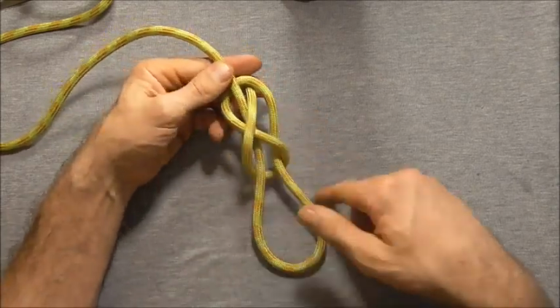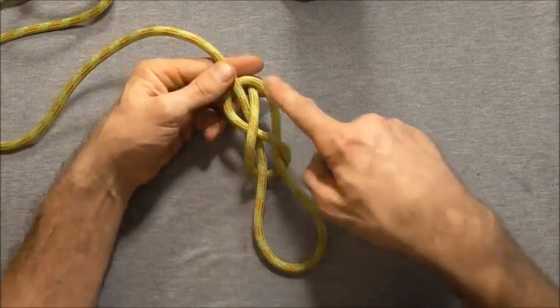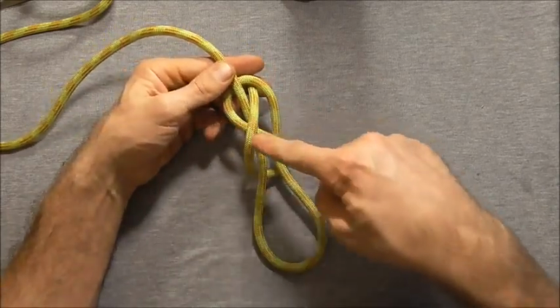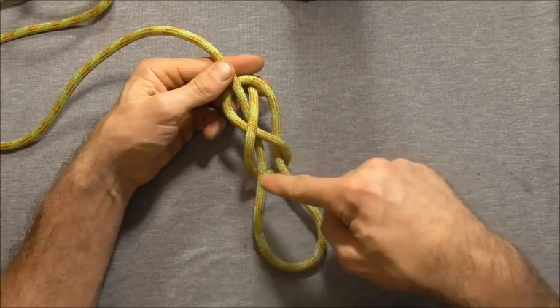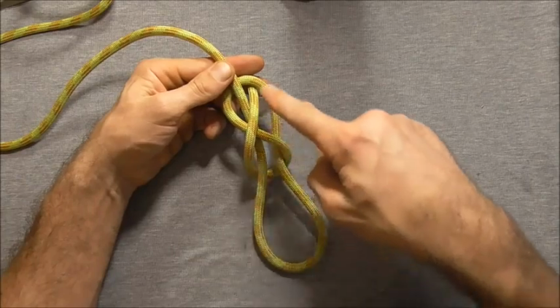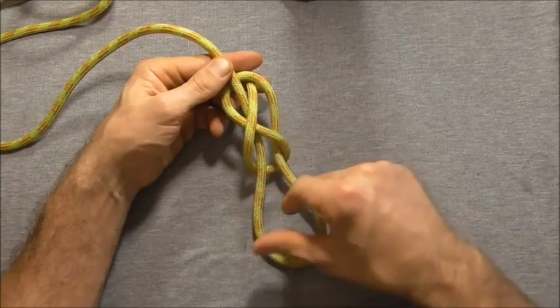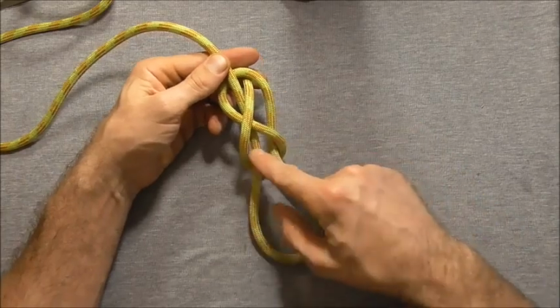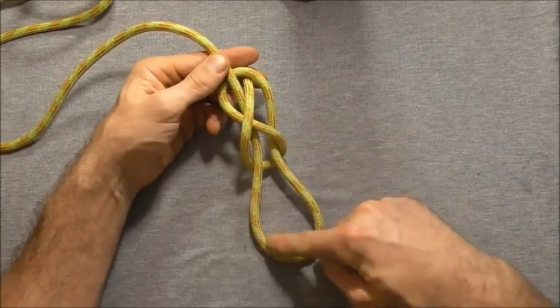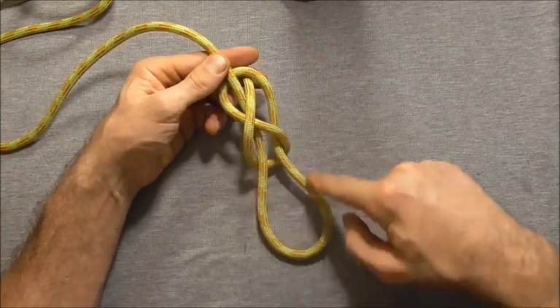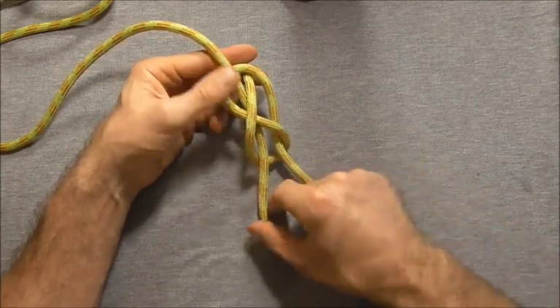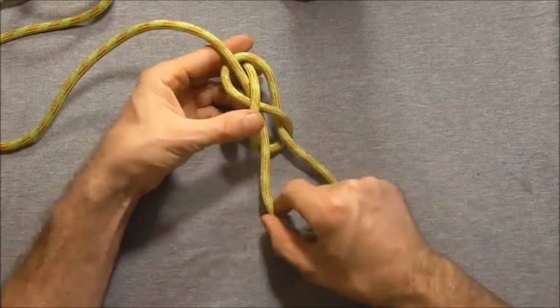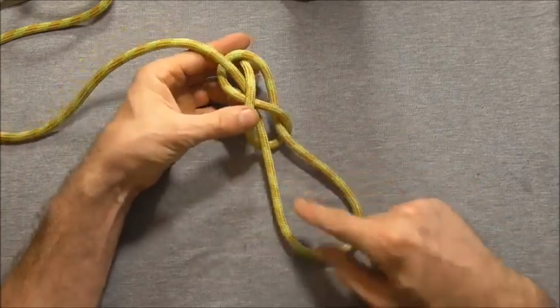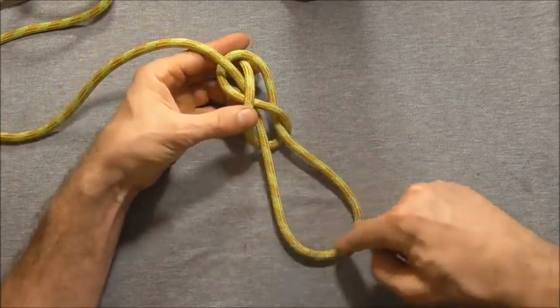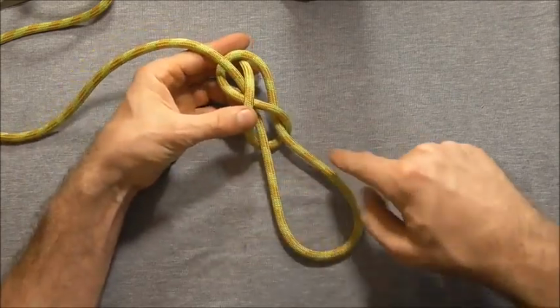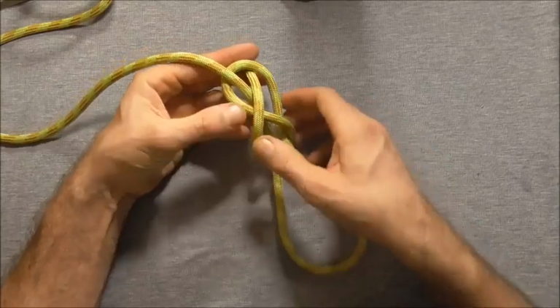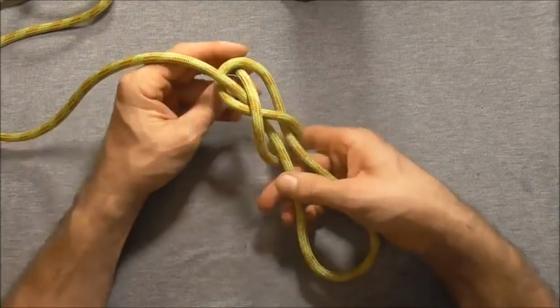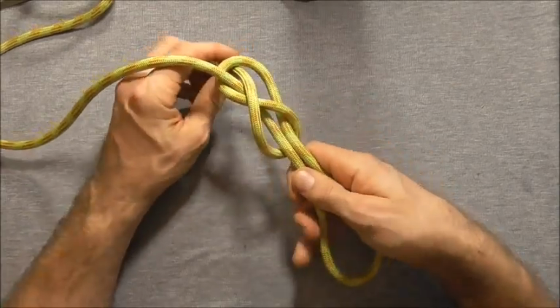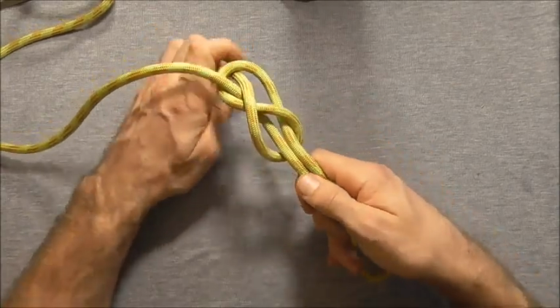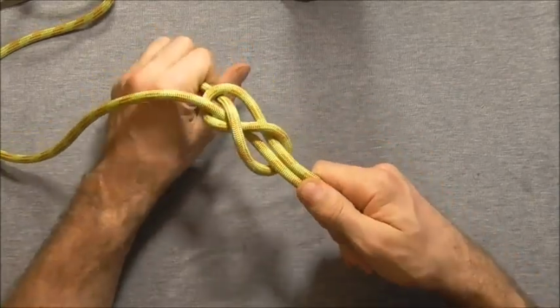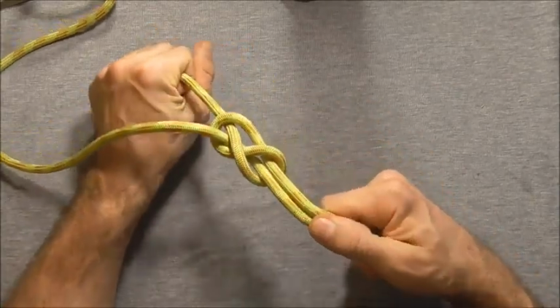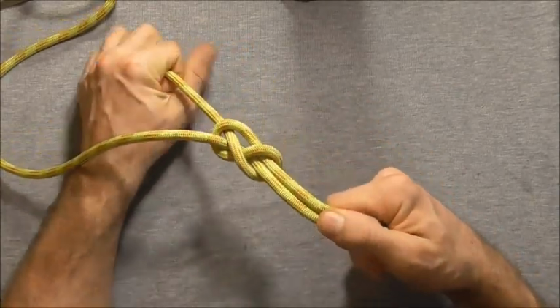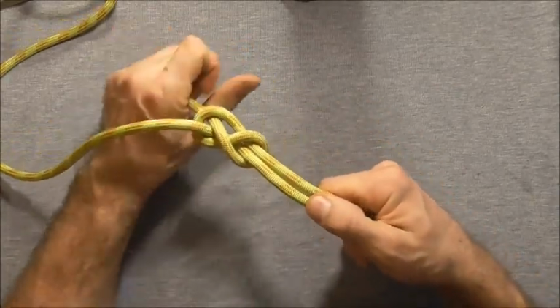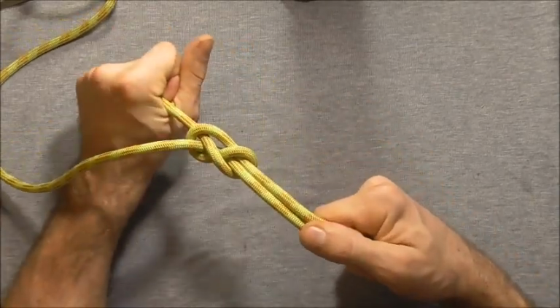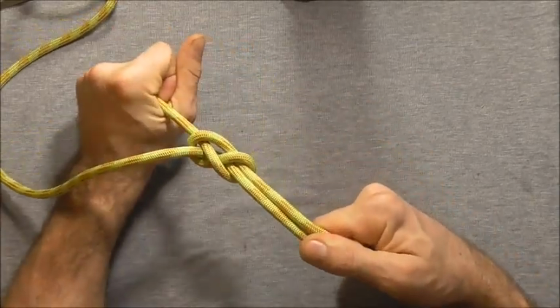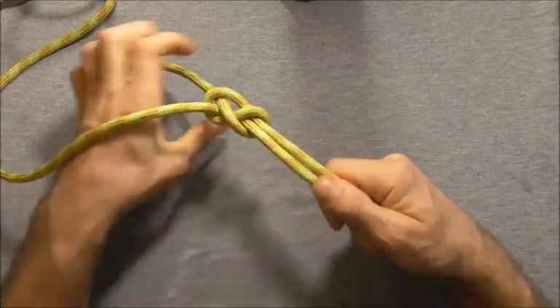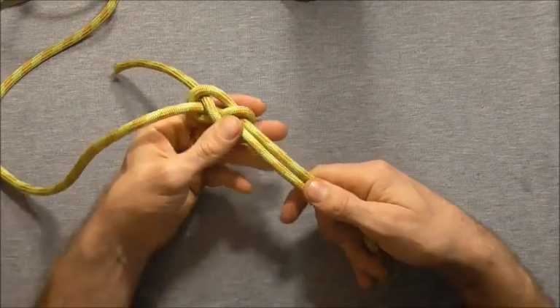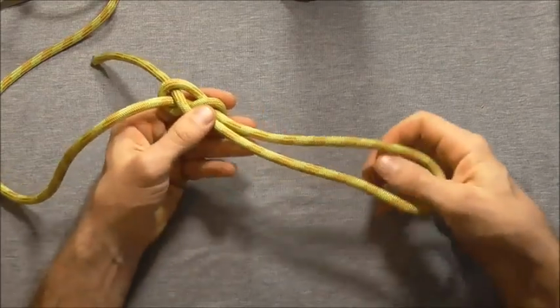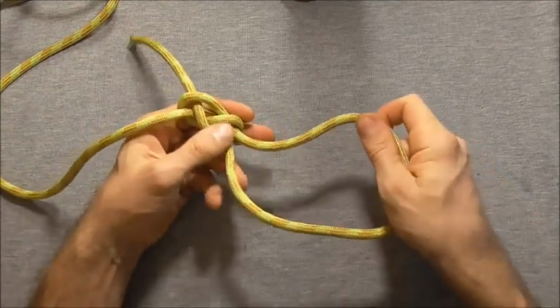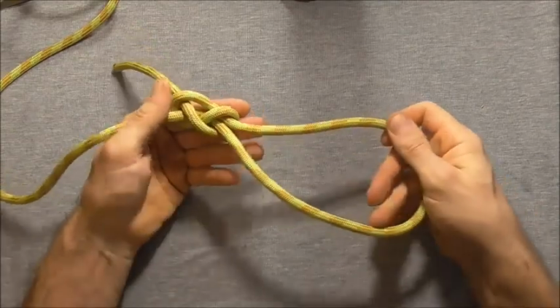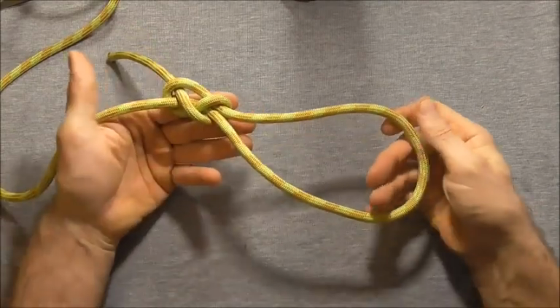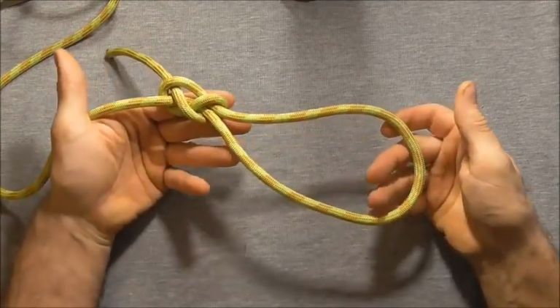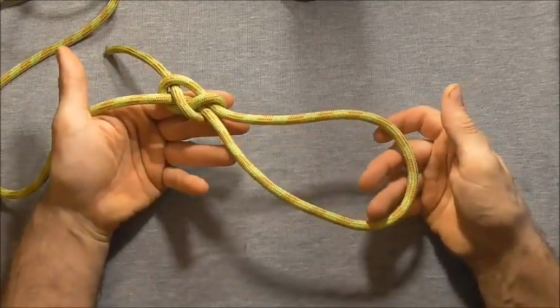You'll see it forms the characteristic eight around this bite here down the bottom. I just need to tighten that up by pulling on the working end, and there you should have your figure 8 noose.